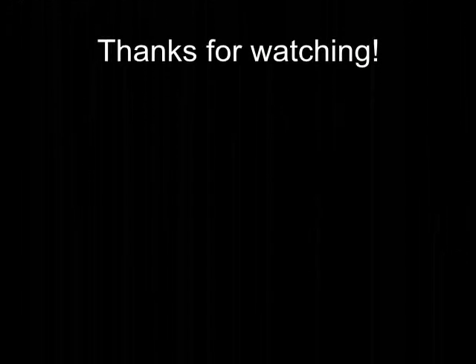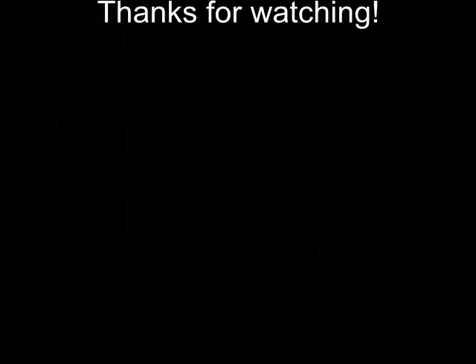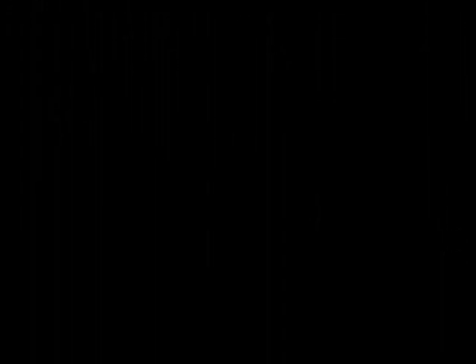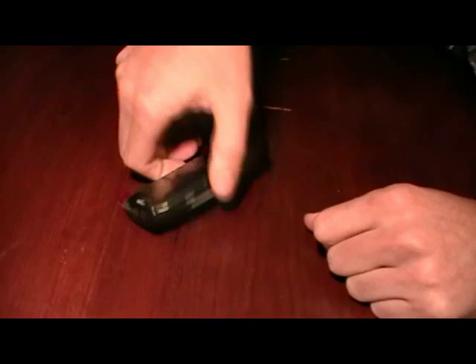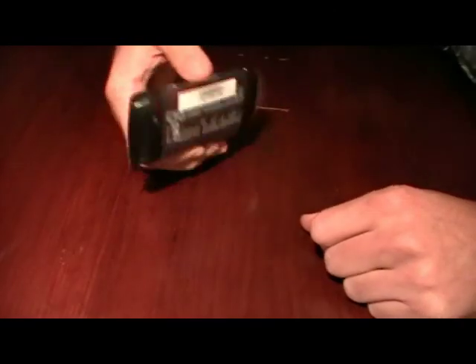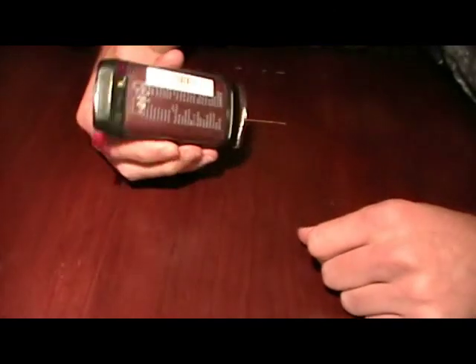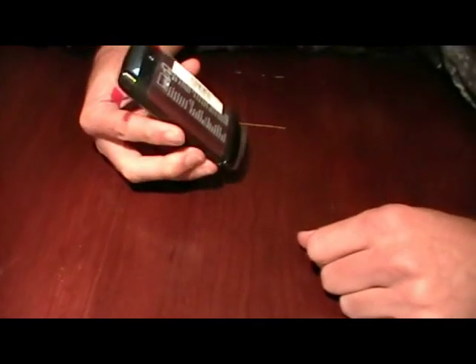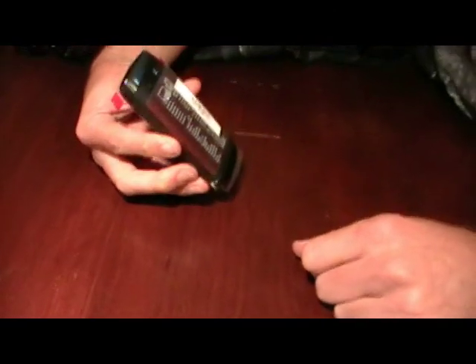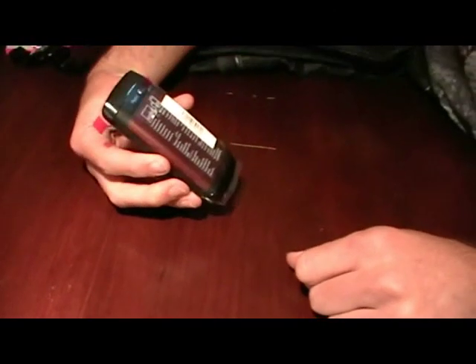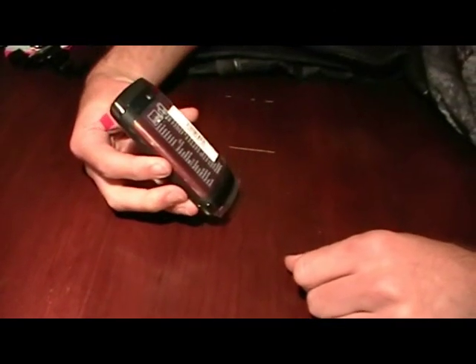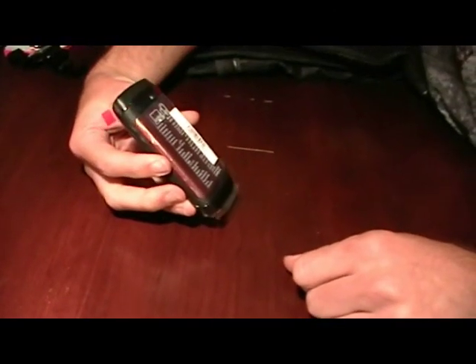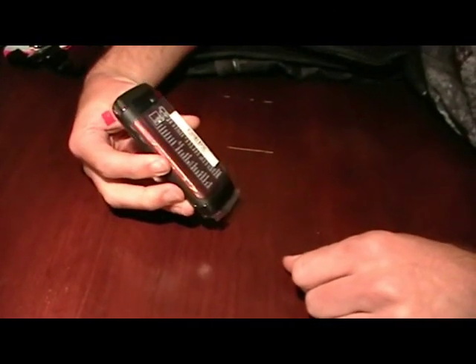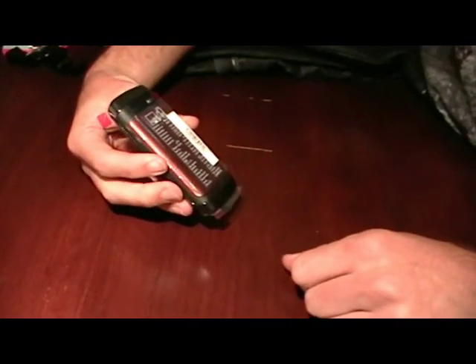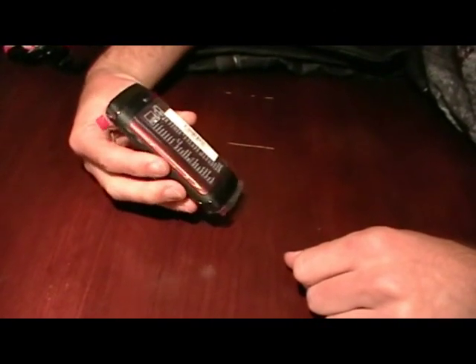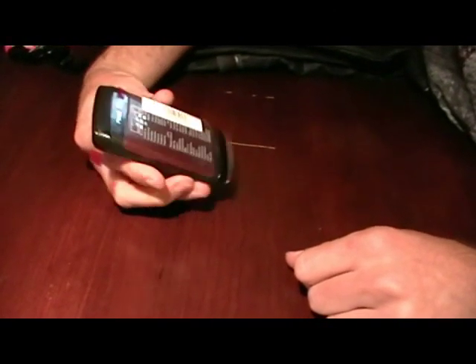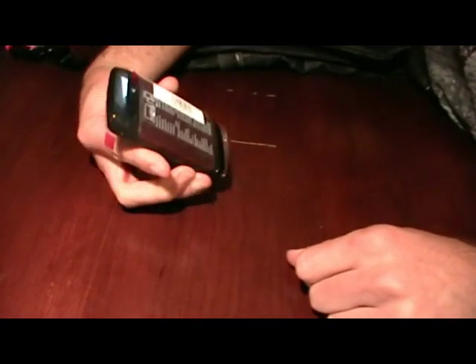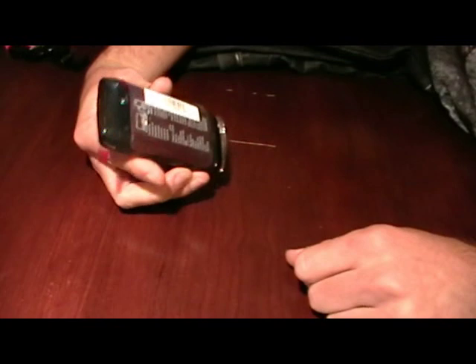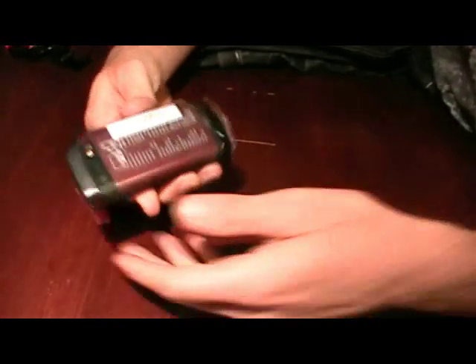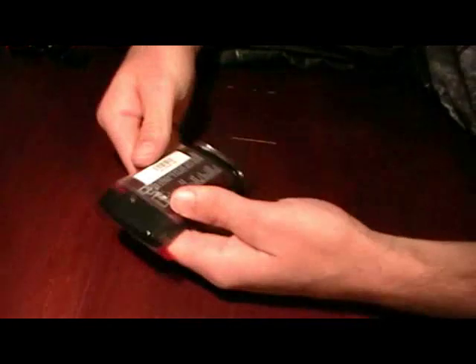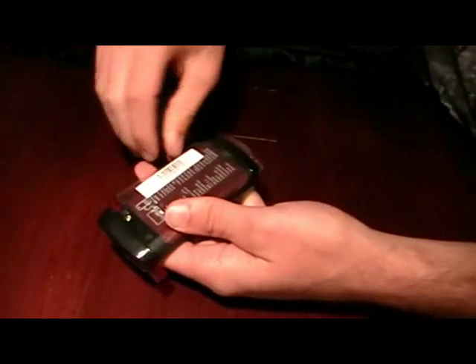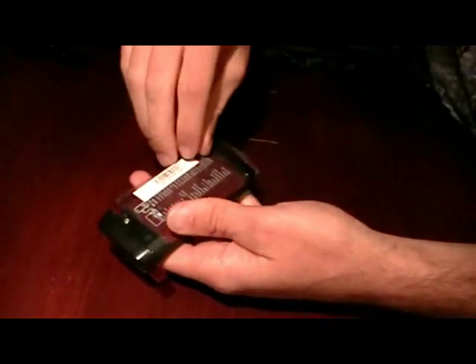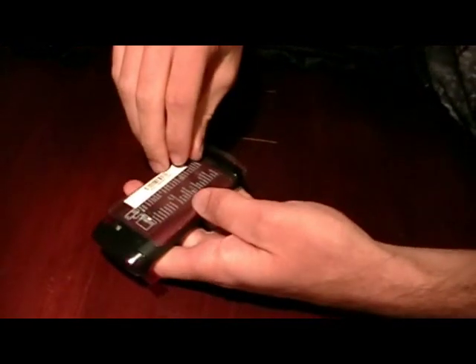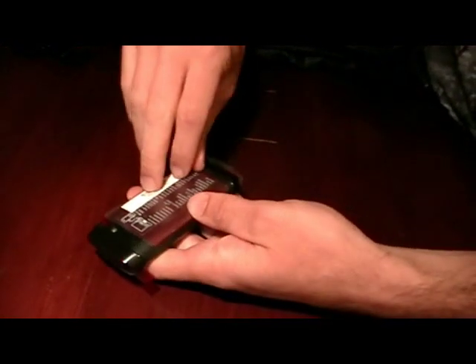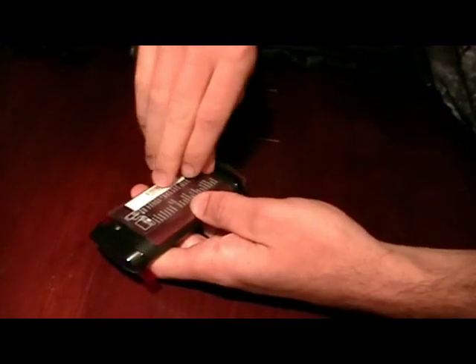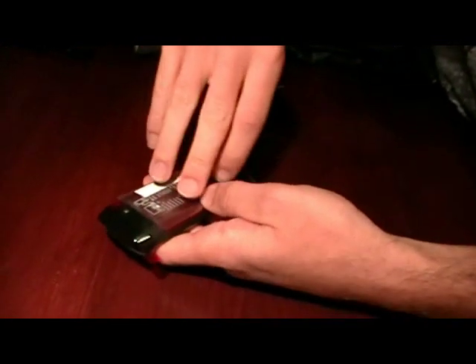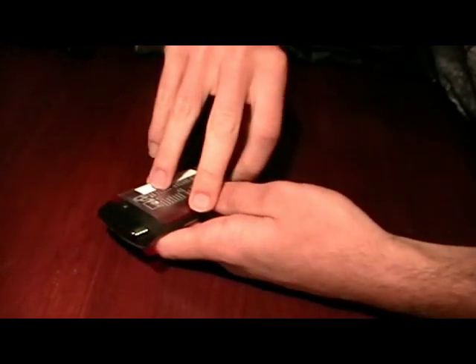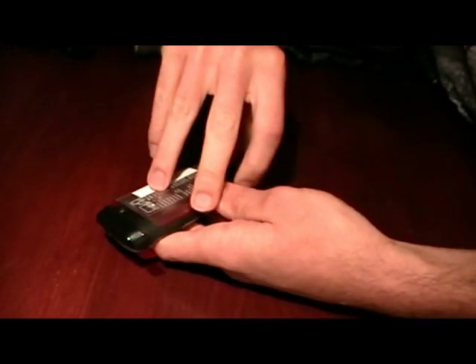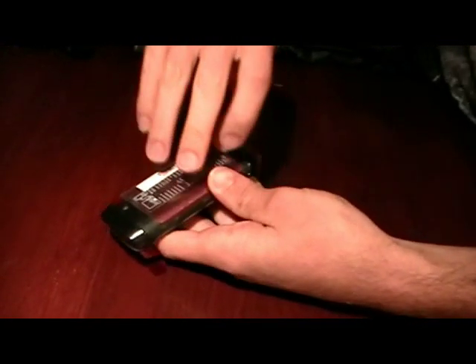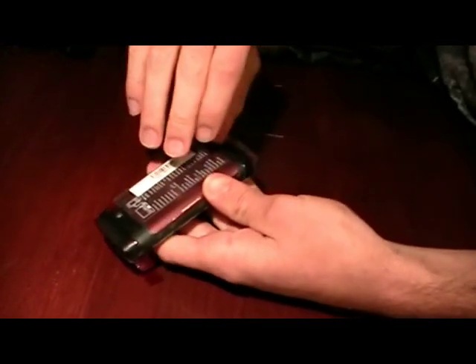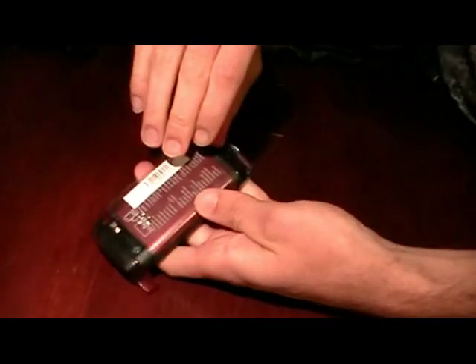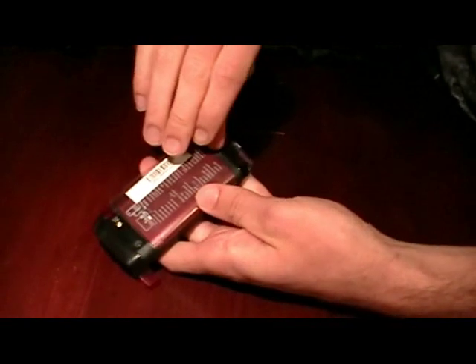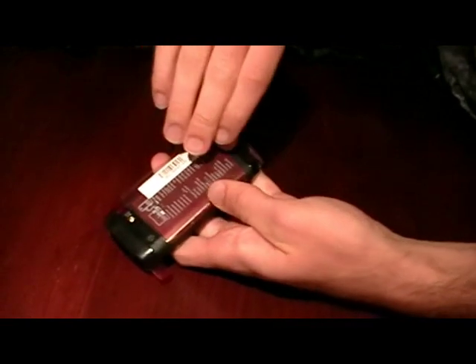We have a BlackBerry 9100 Pearl and we're just going to do a teardown and reassemble it back together. I'm going to start with the battery cover — it's similar to the 8520 Curve, it just clips out at the bottom here.